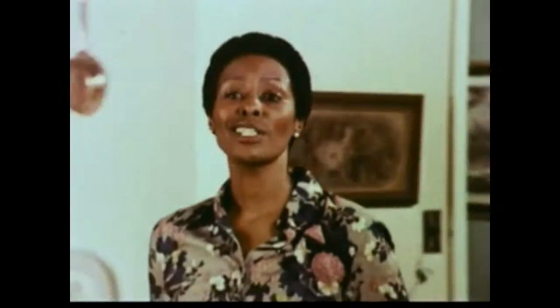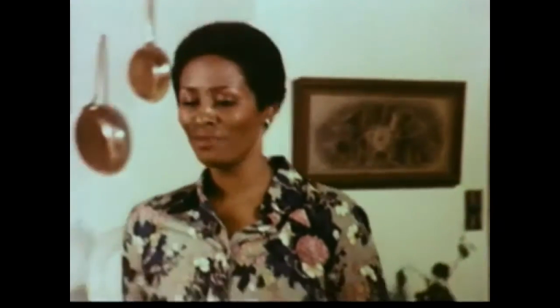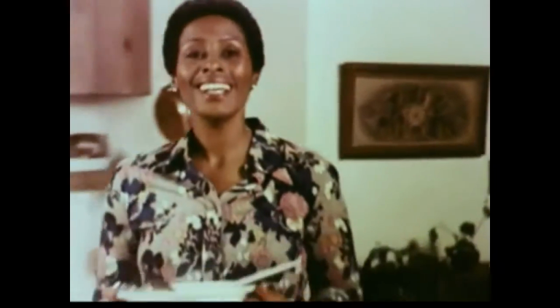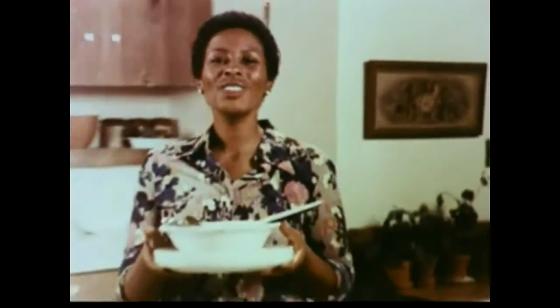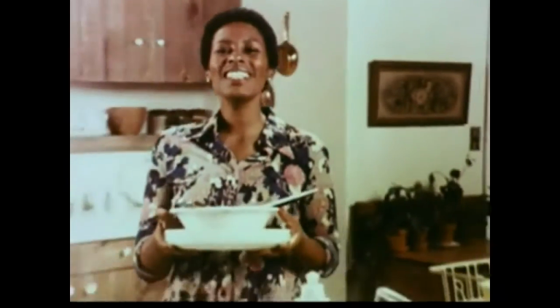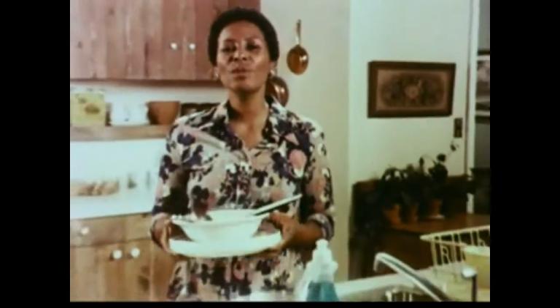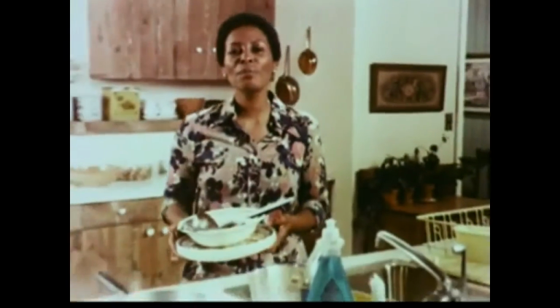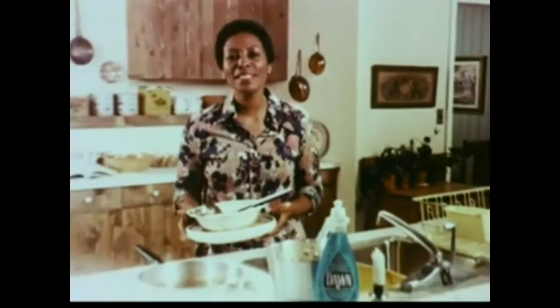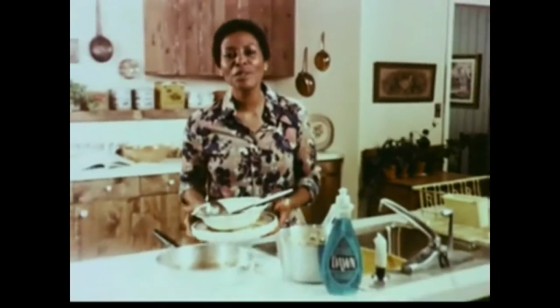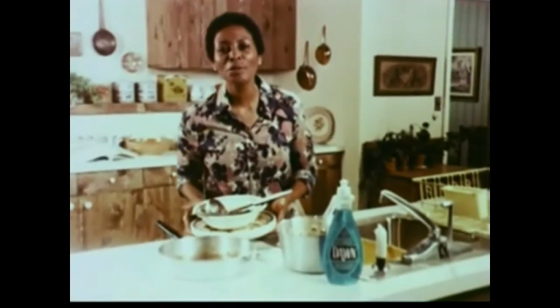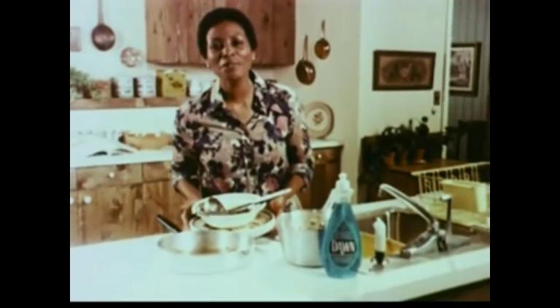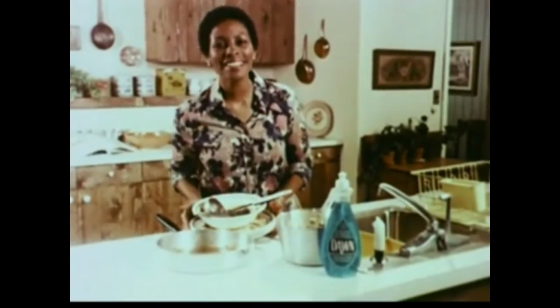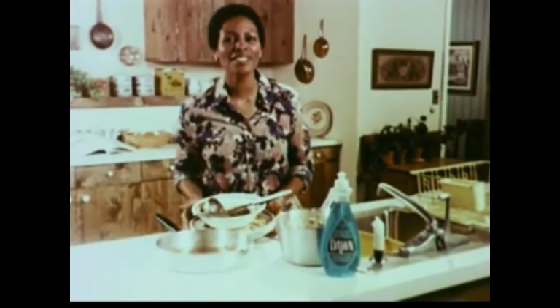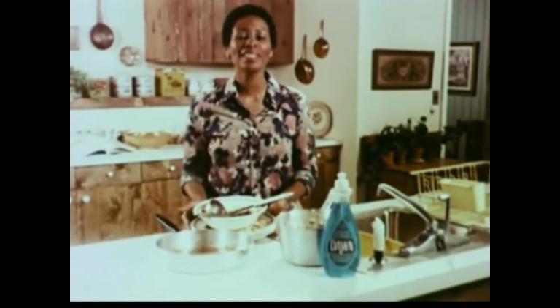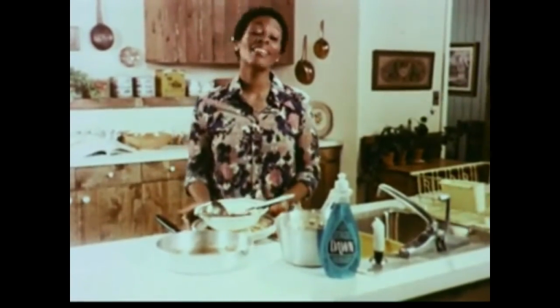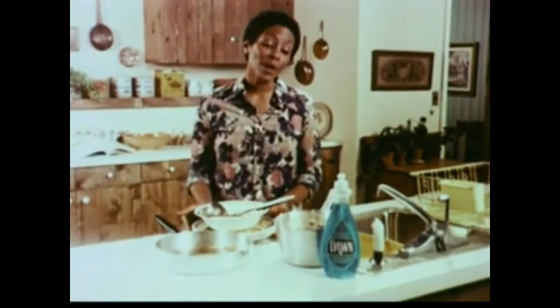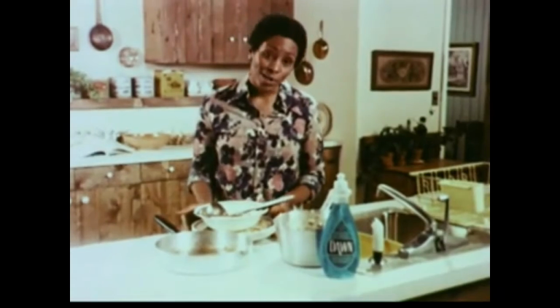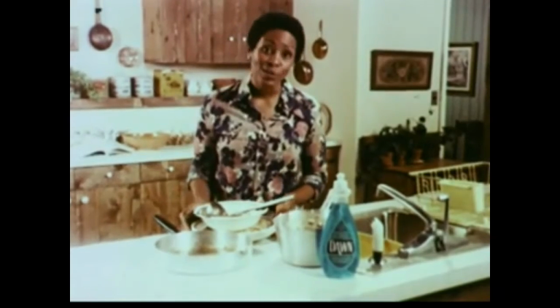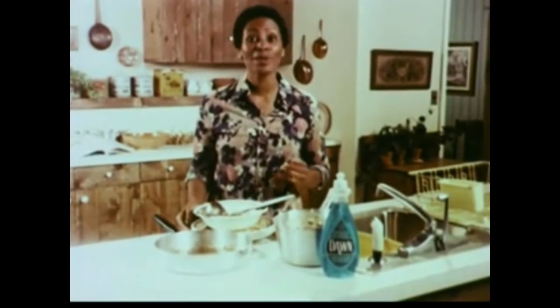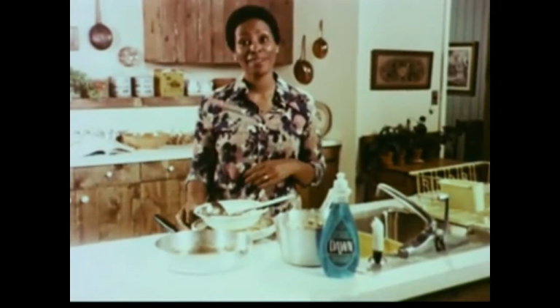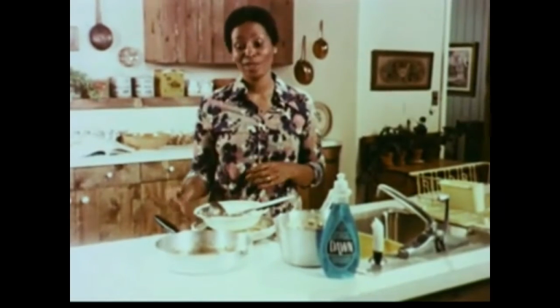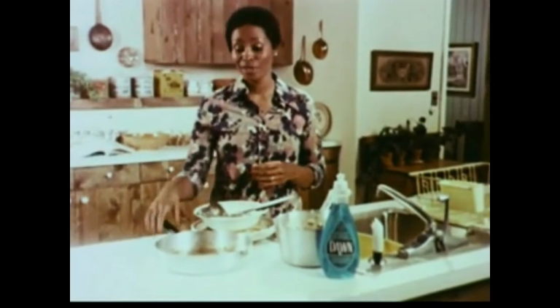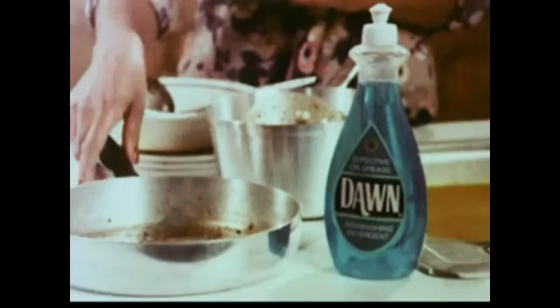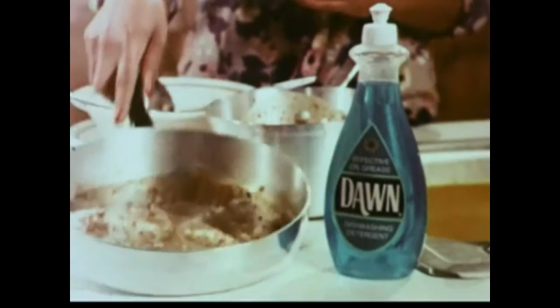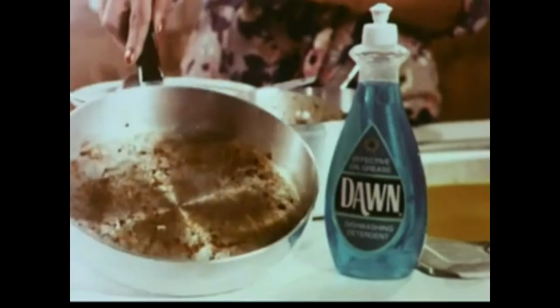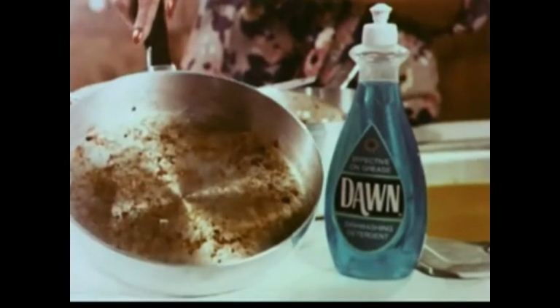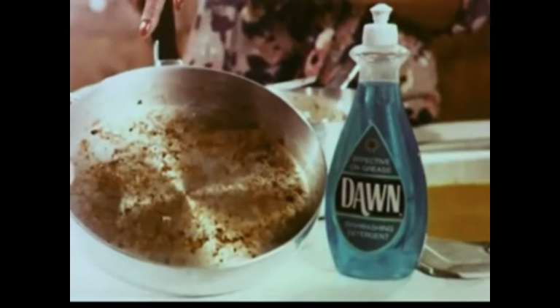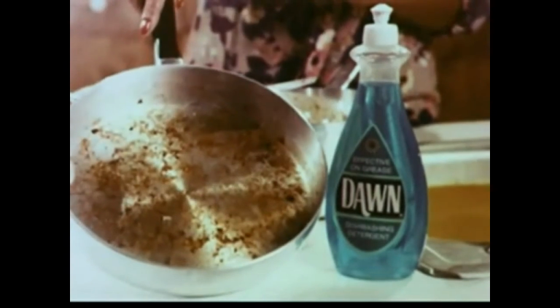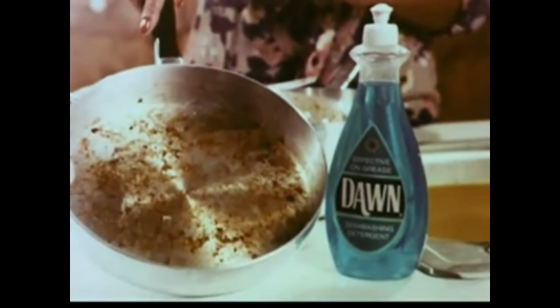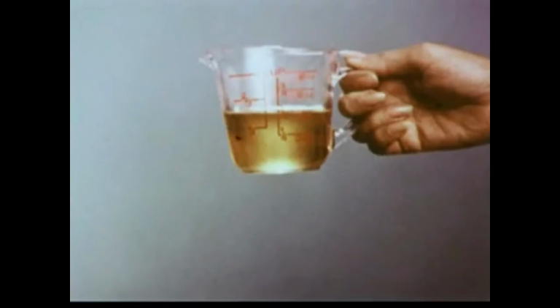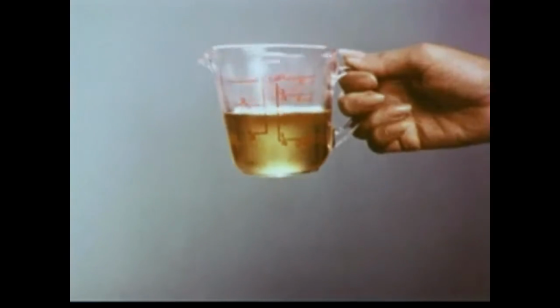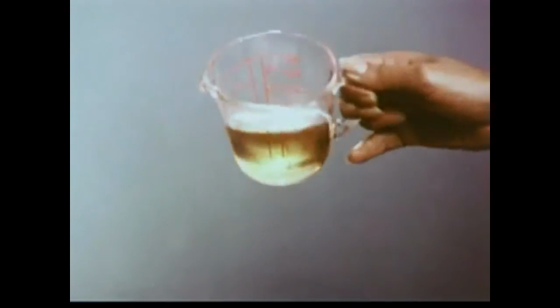Goulash sure leaves me with a mess of gooey, greasy dishes. That's why I was so pleased when I found Dawn. Dawn really handles grease for me. Look,